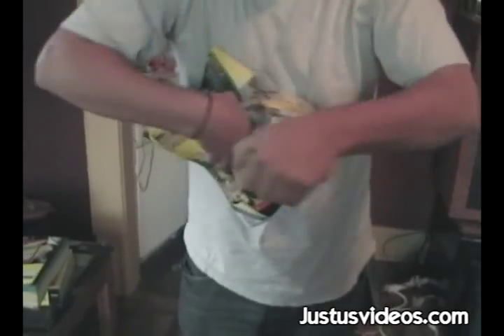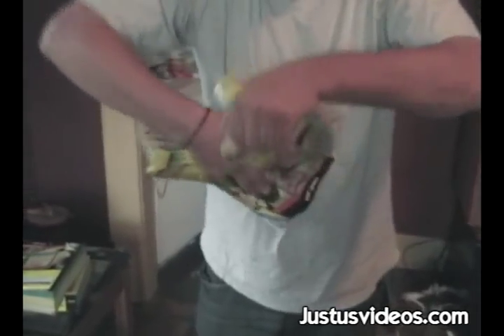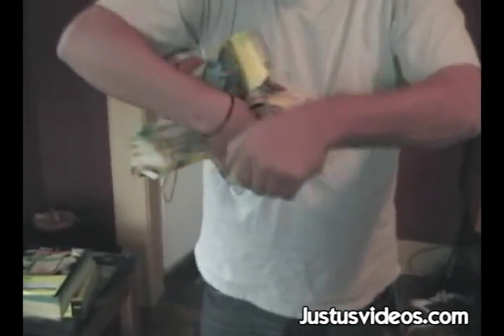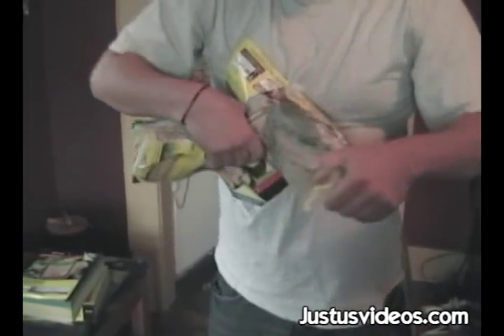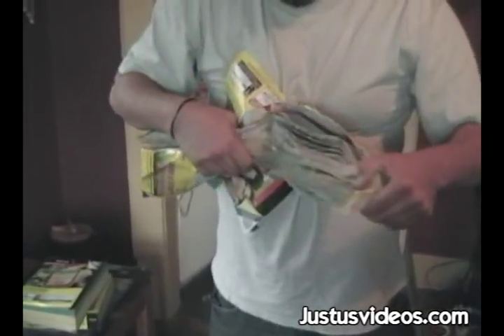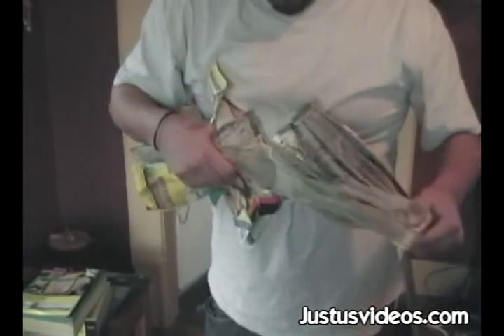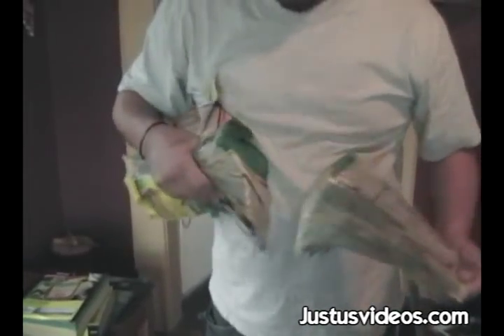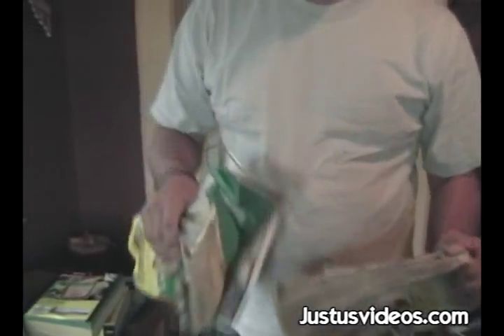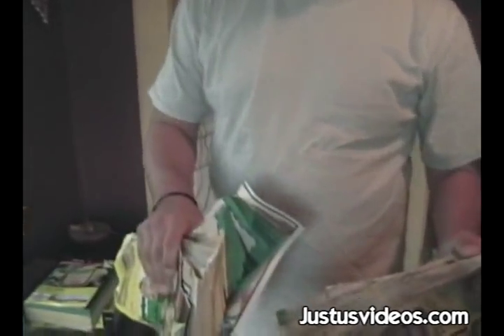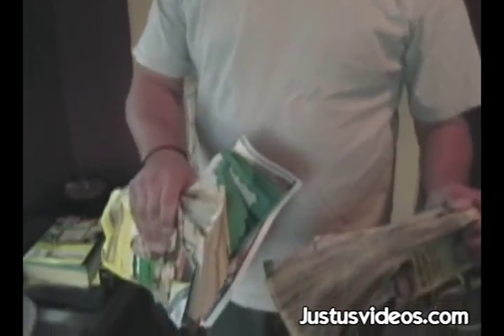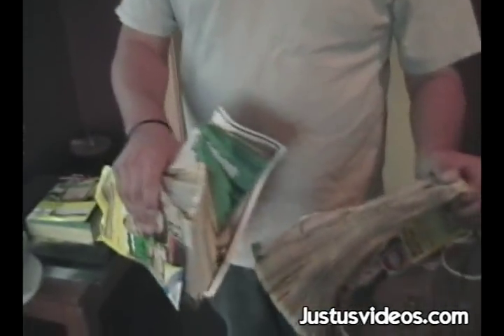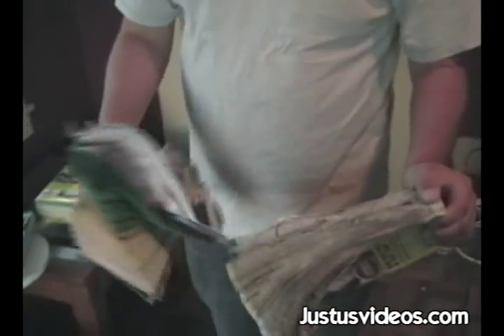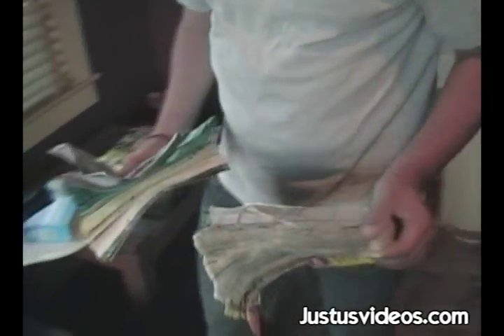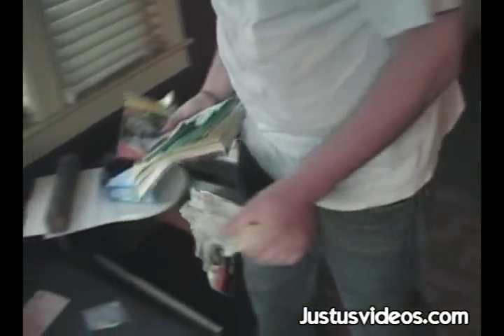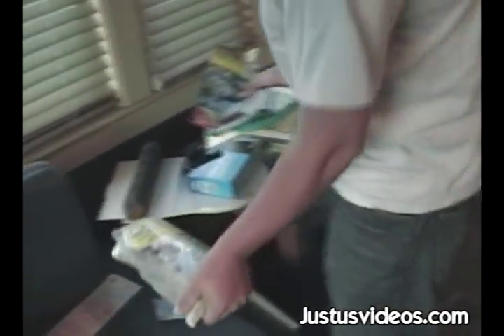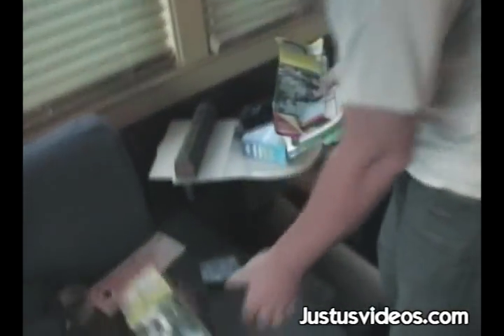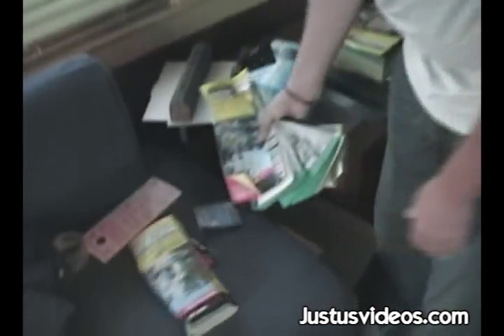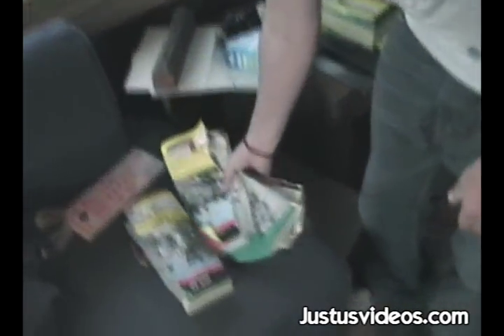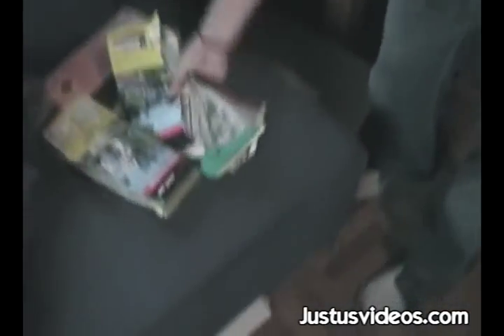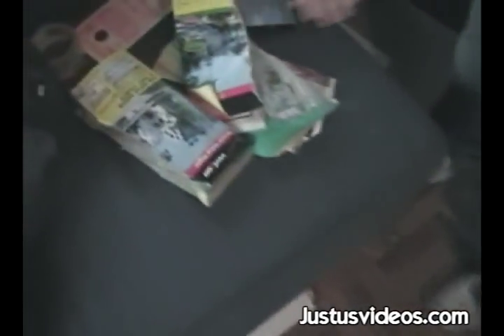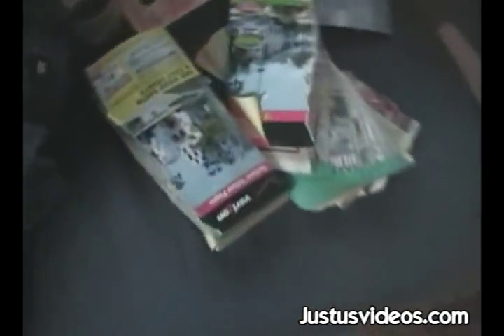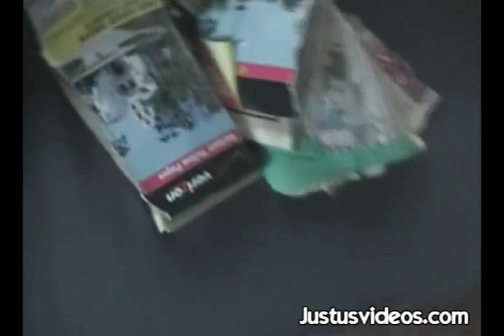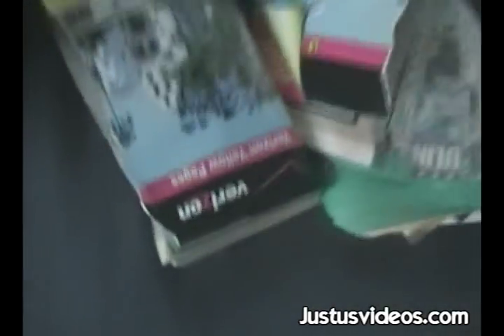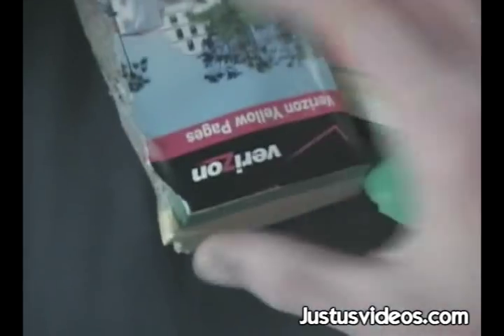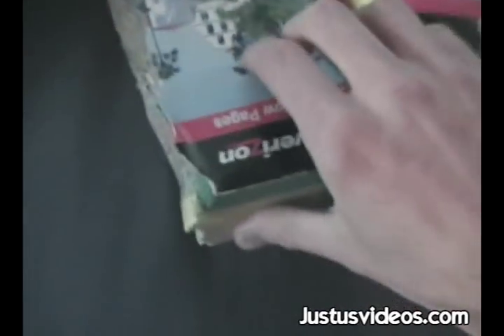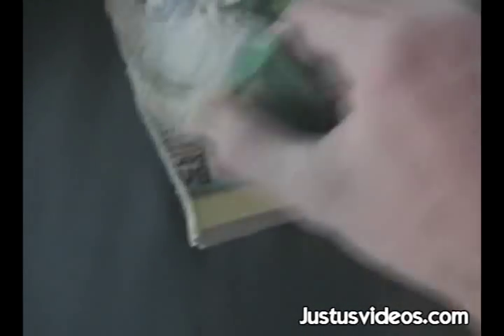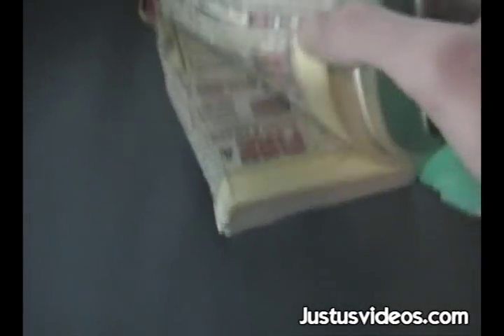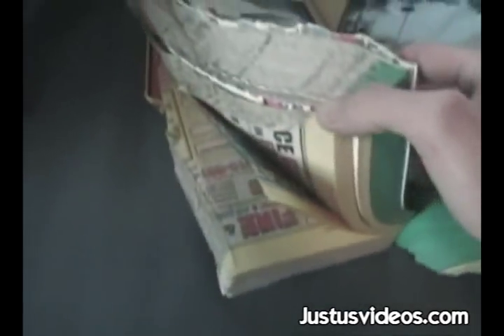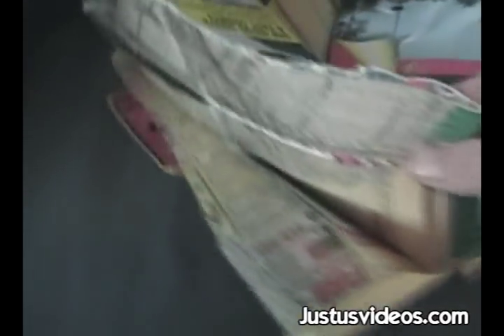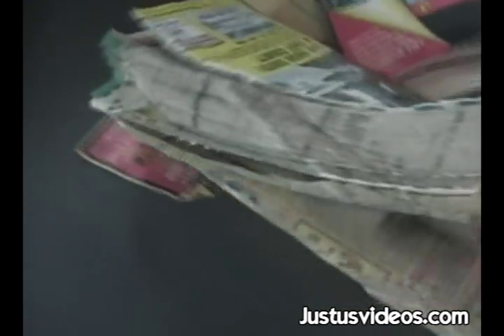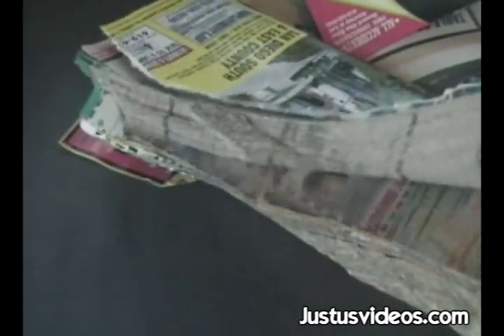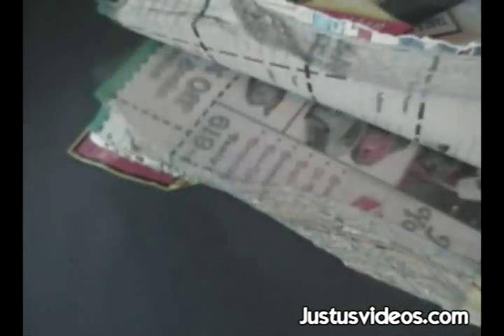This trick is about 70% technique and only 30% strength. So if you think you got what it takes to rip a phone book in half, give it a try. Don't forget to recycle those torn up phone books.